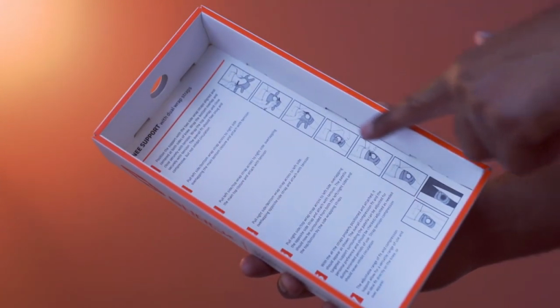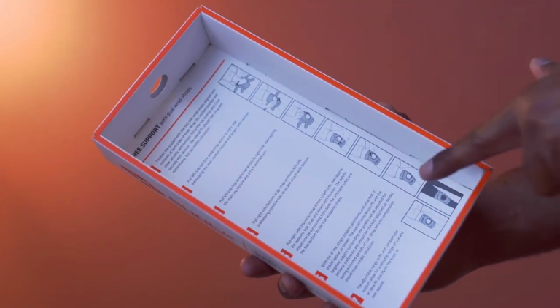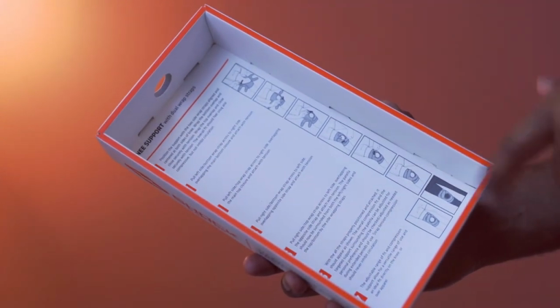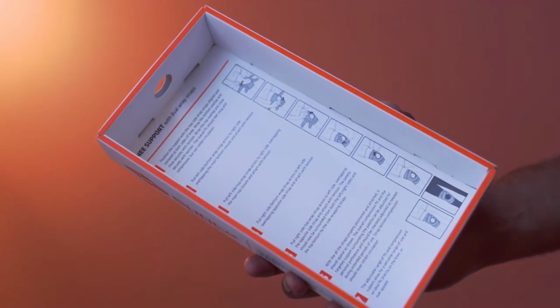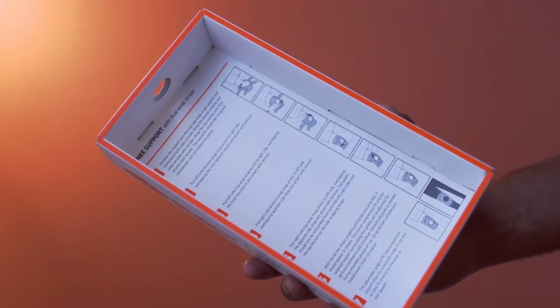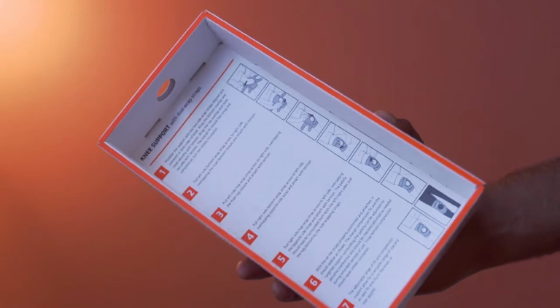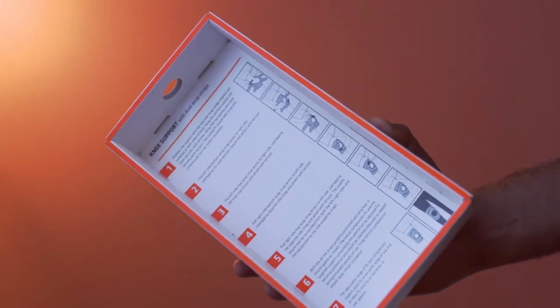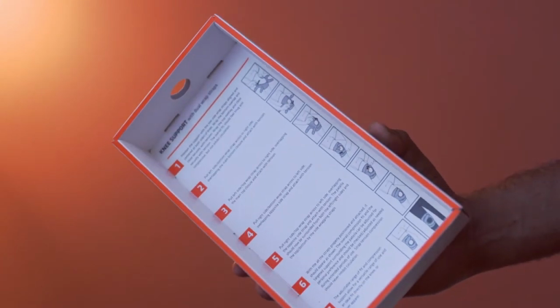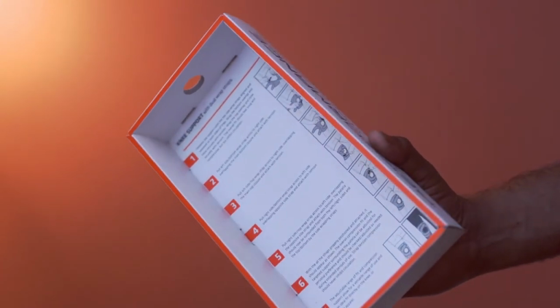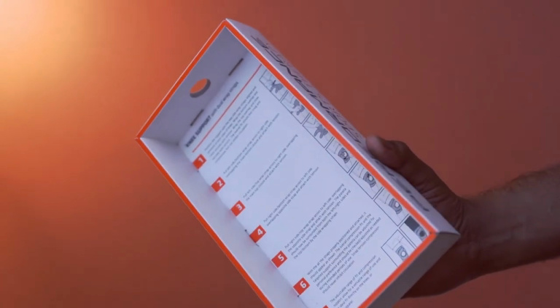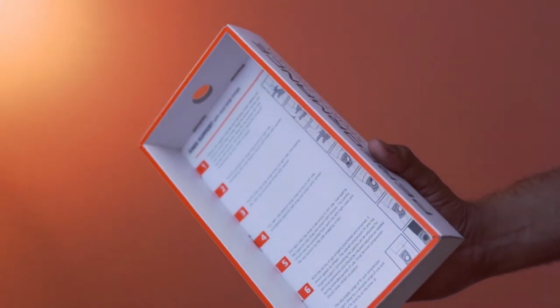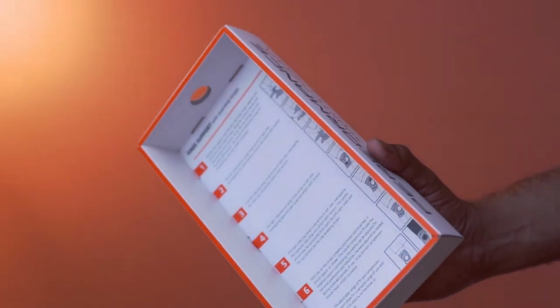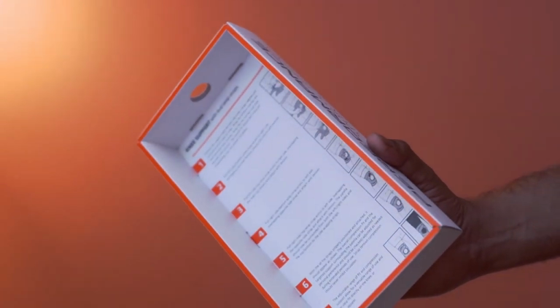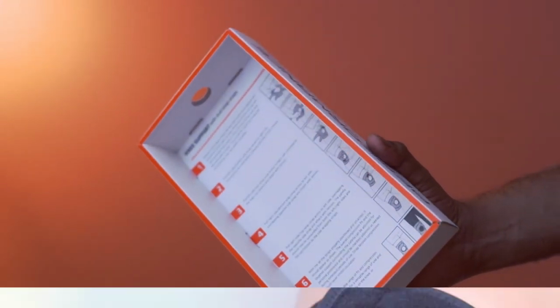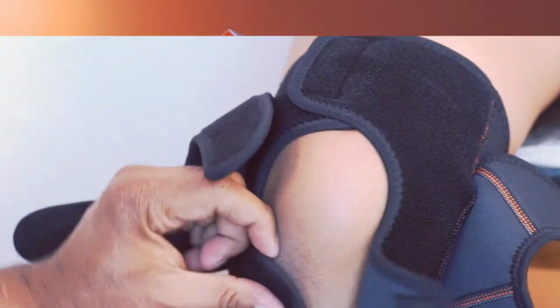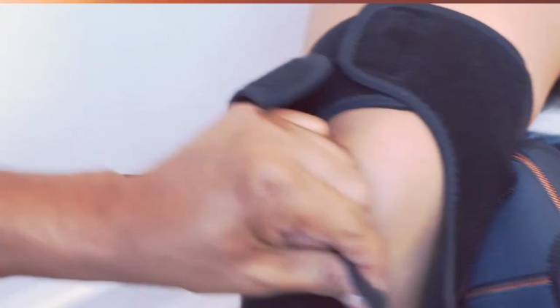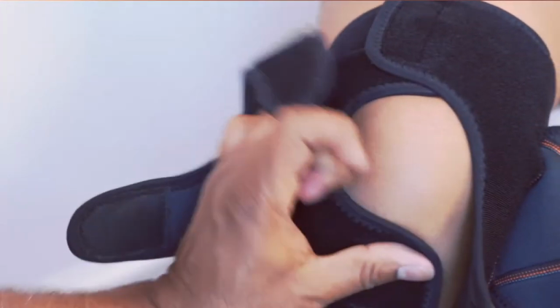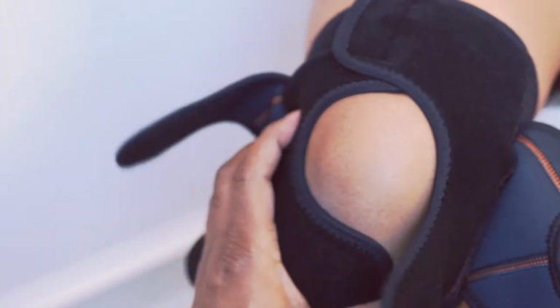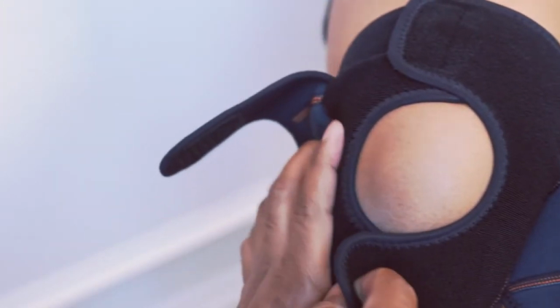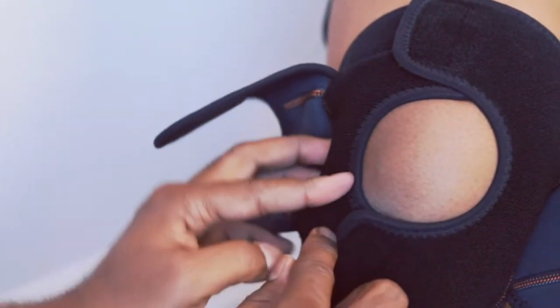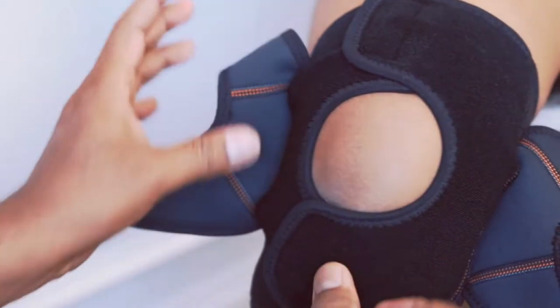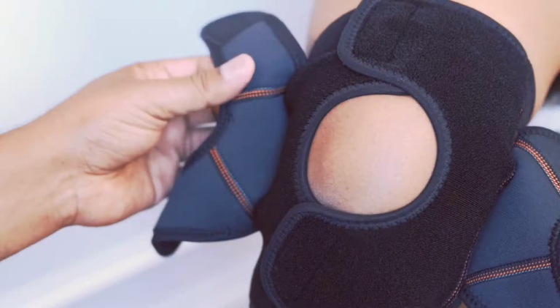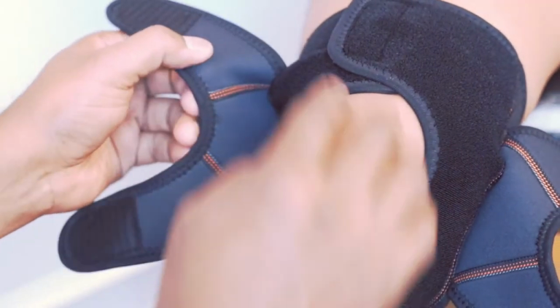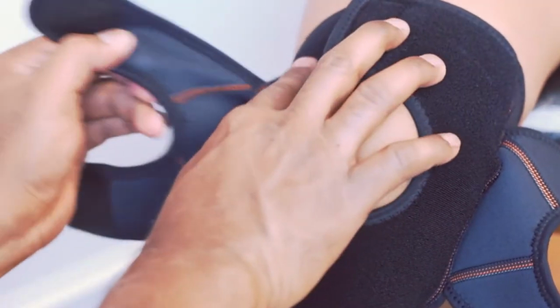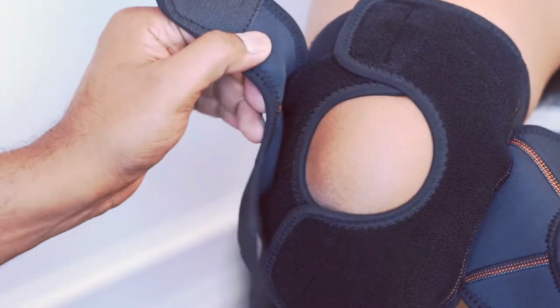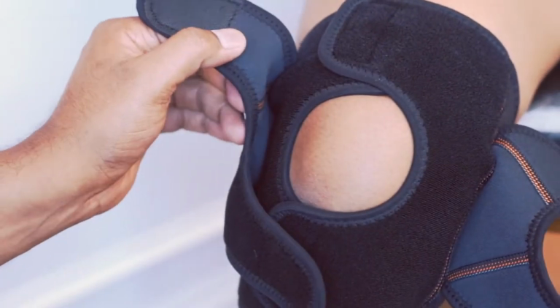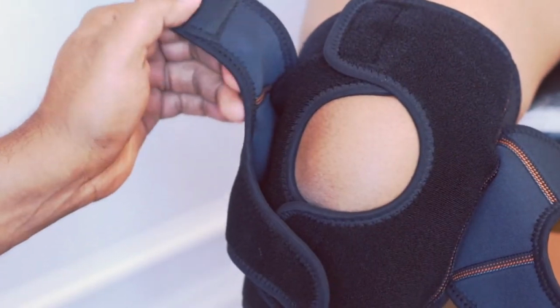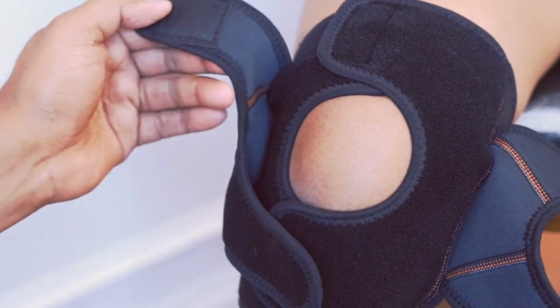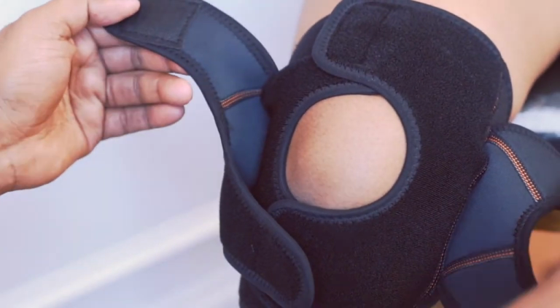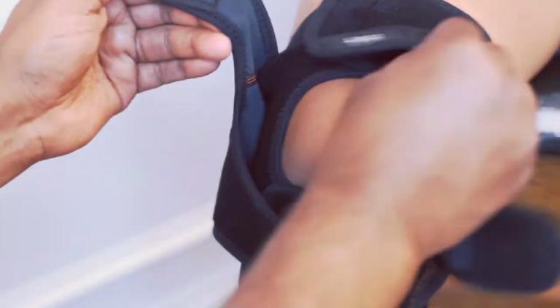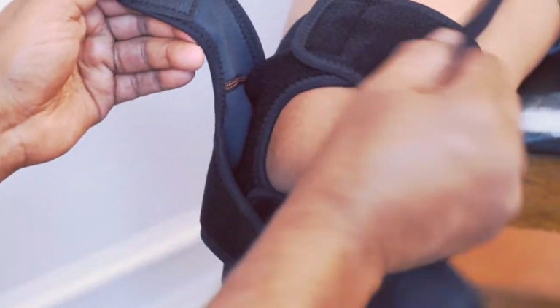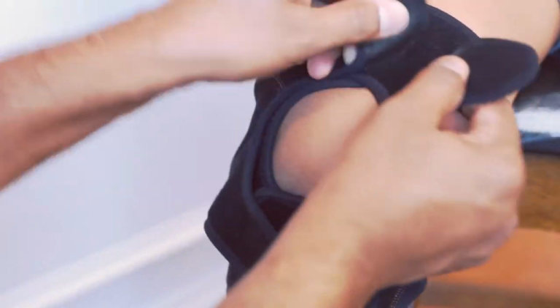This is extremely easy to wear — simply follow the instructions provided. There are two layers: first, attach the inner straps, and then attach the outer ones.